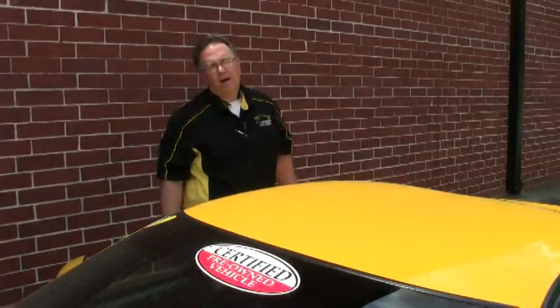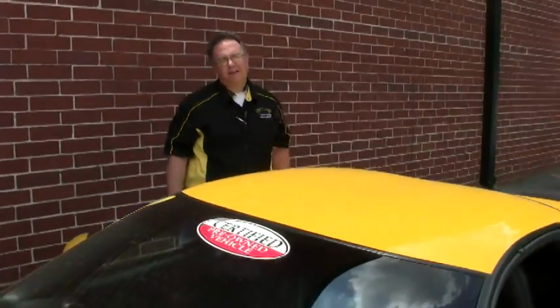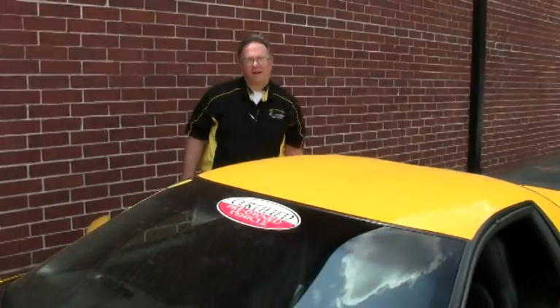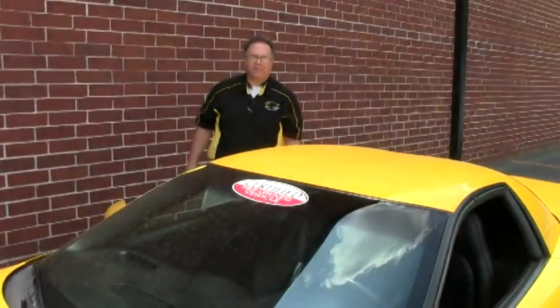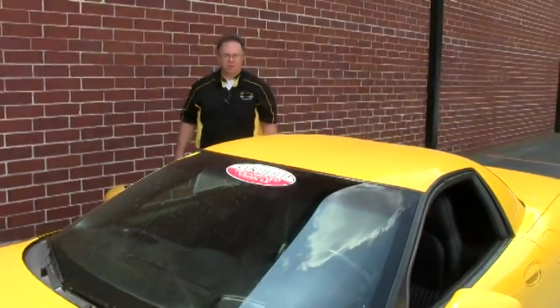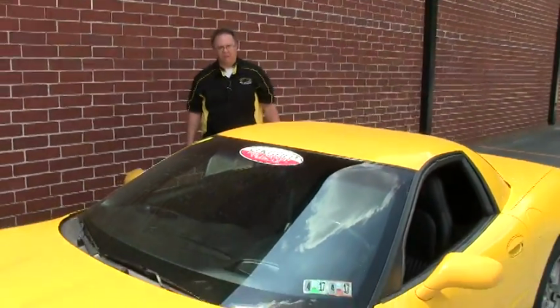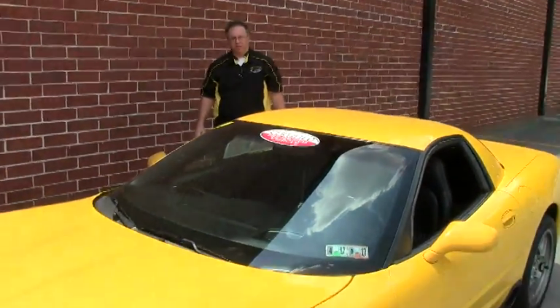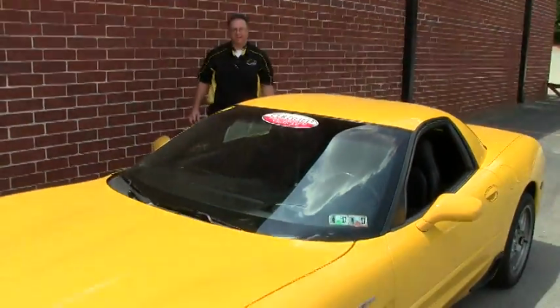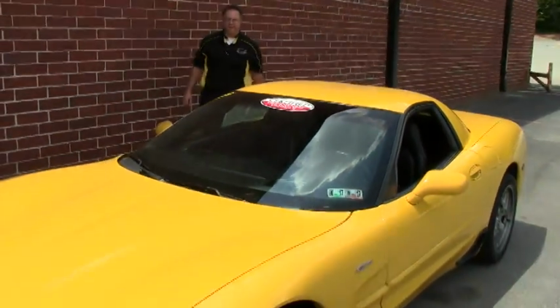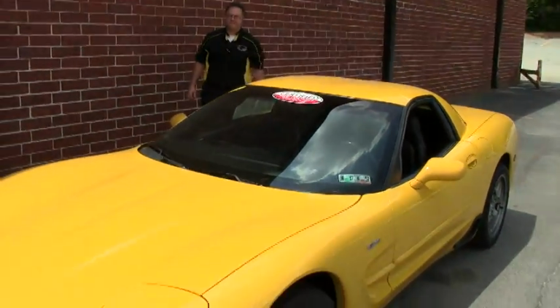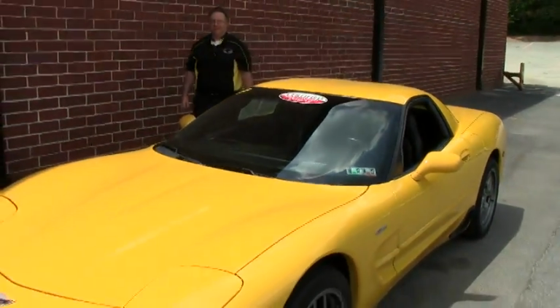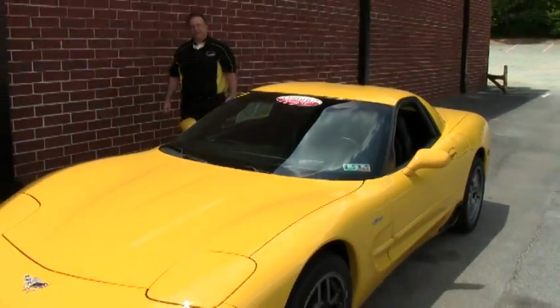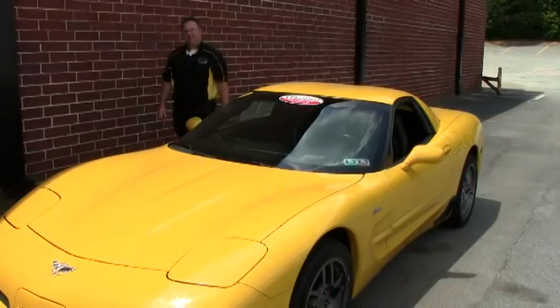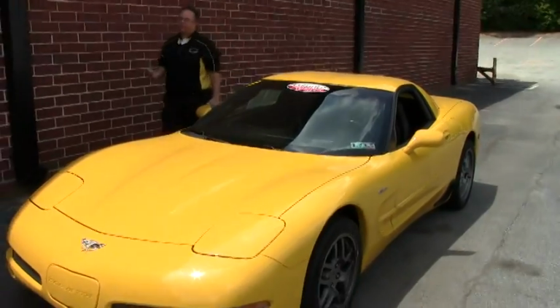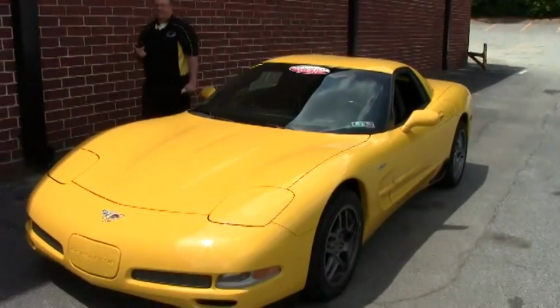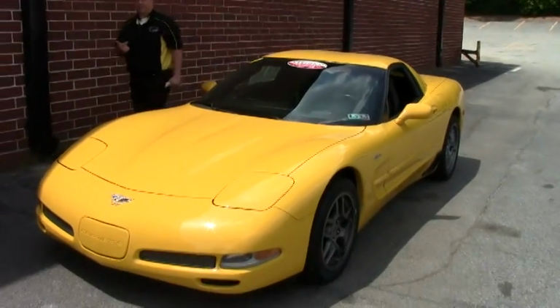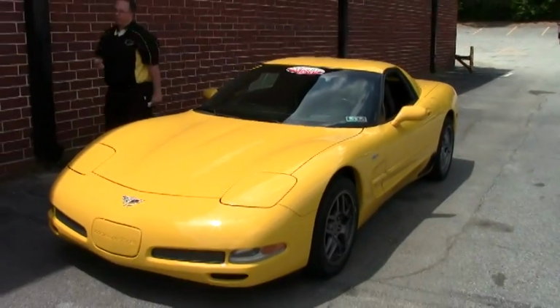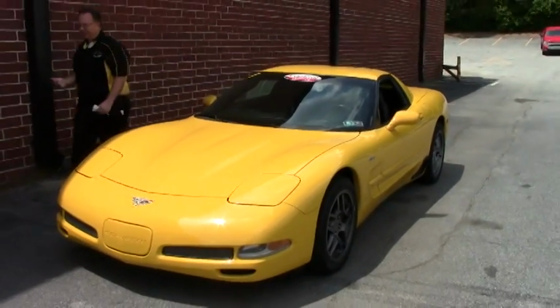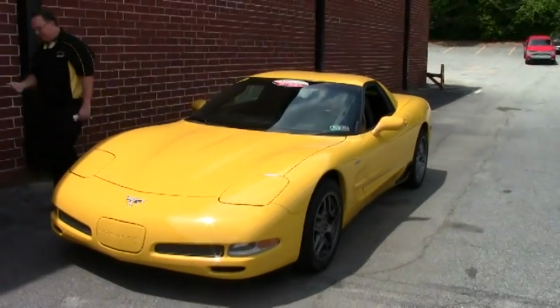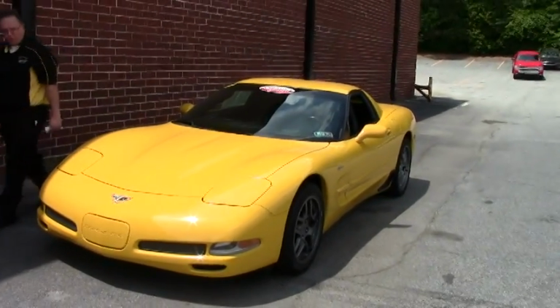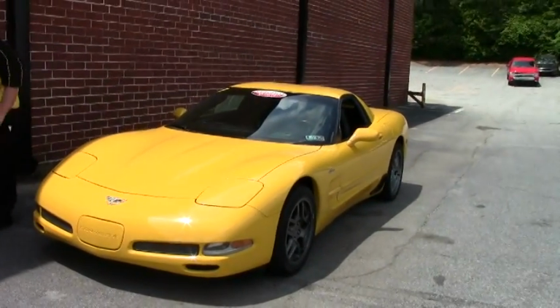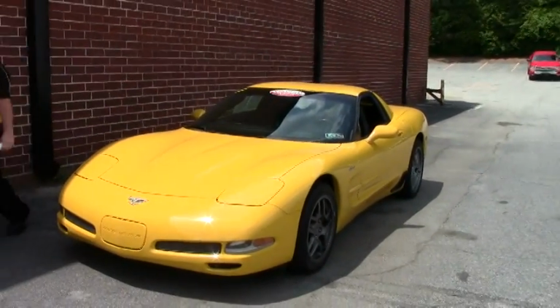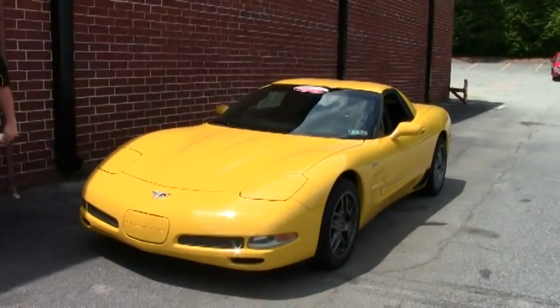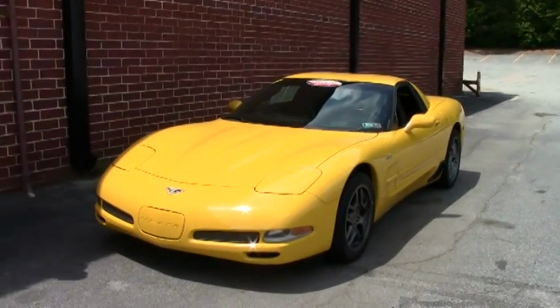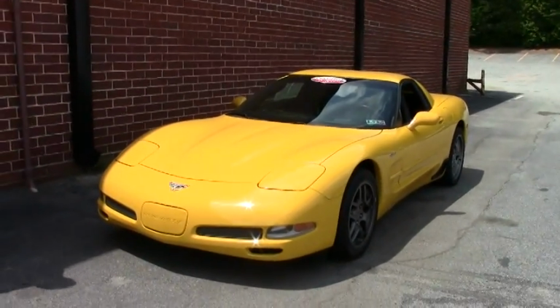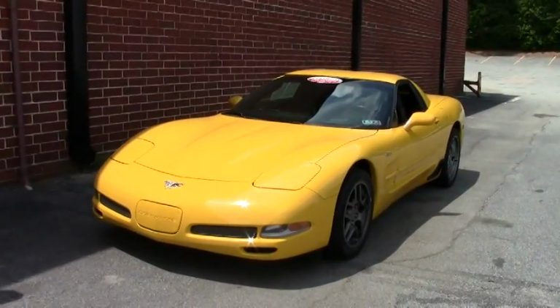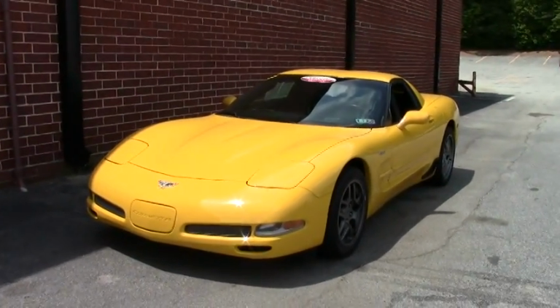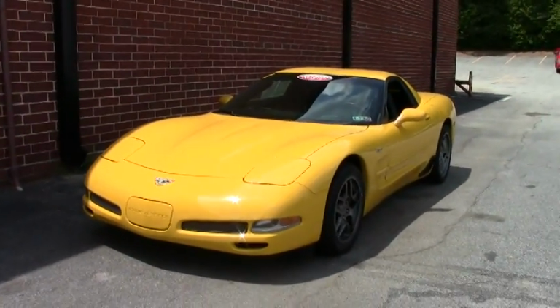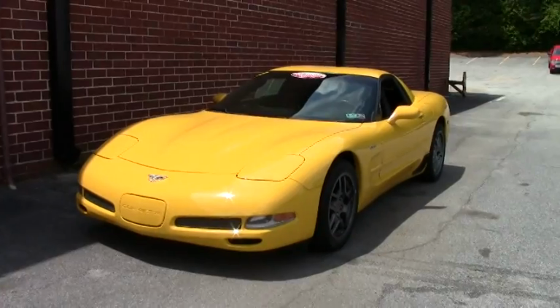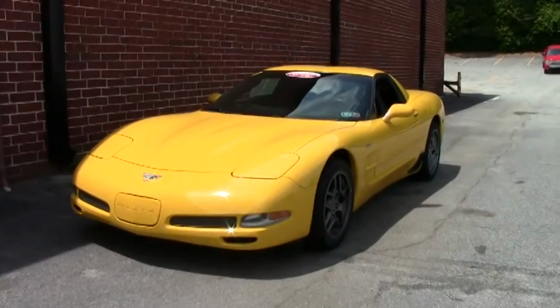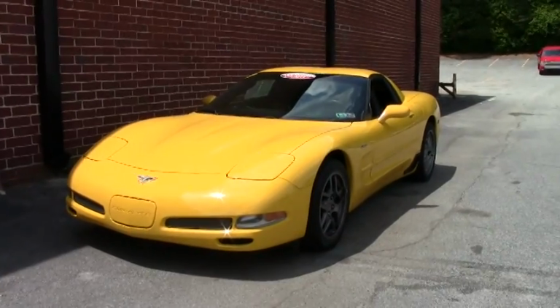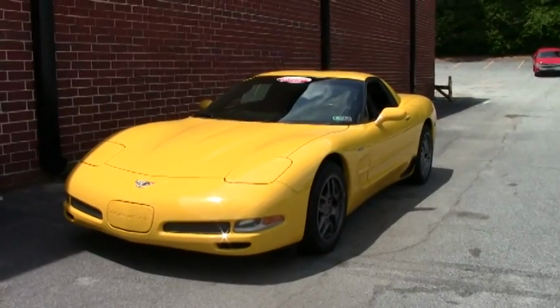Welcome back to BioVet folks, John Ivankovic here today. I bet you can't tell it's yellow, right? Yeah, it's an '03 yellow Z06 — an absolutely gorgeous car.